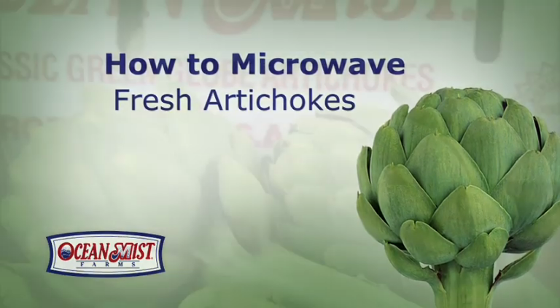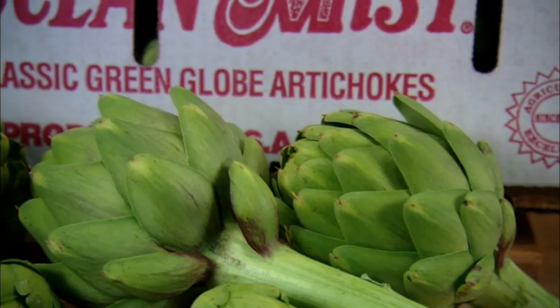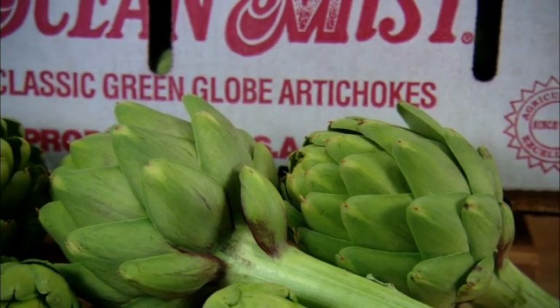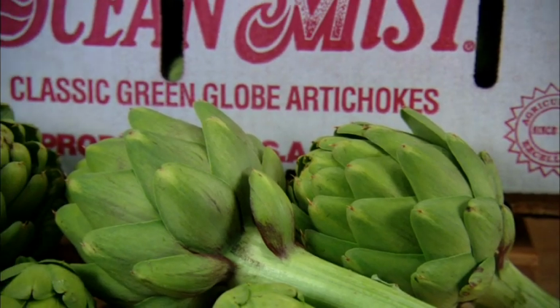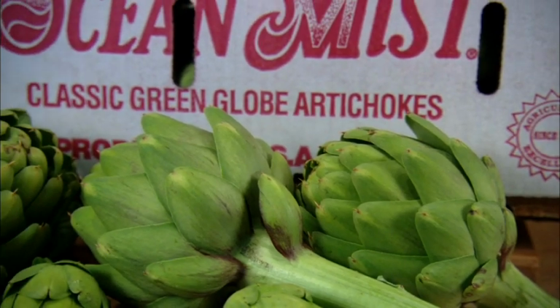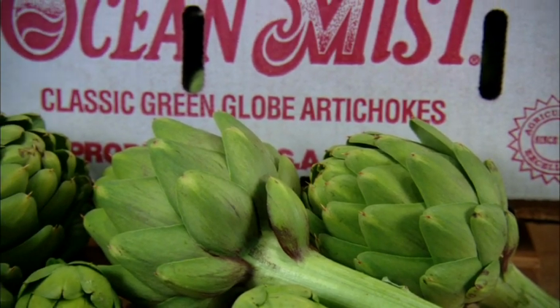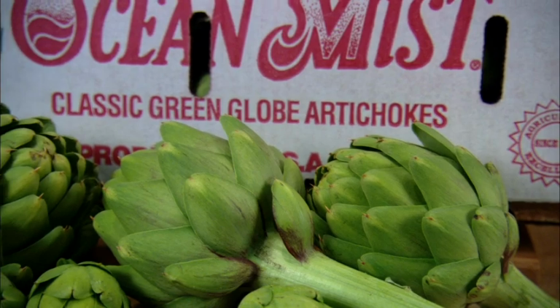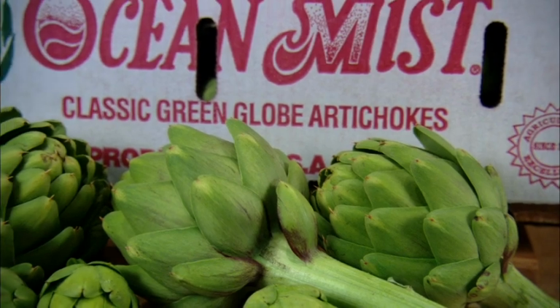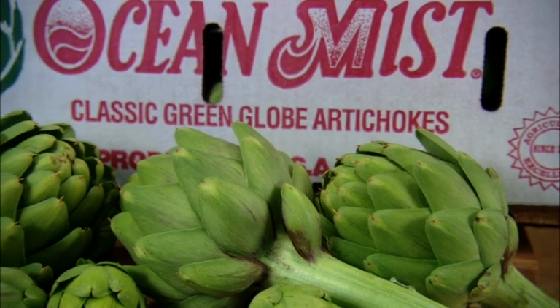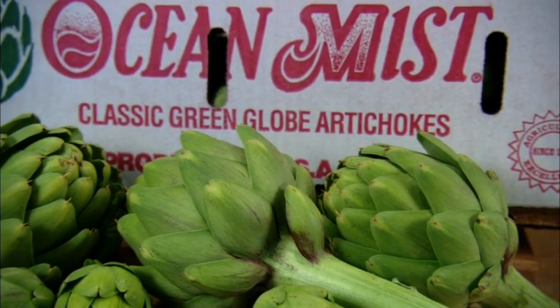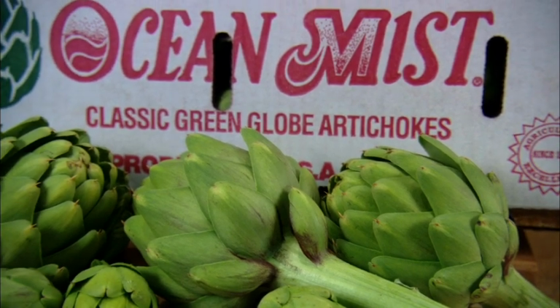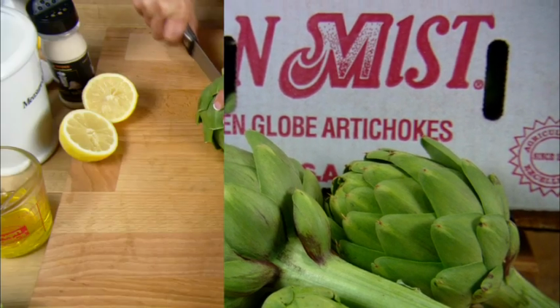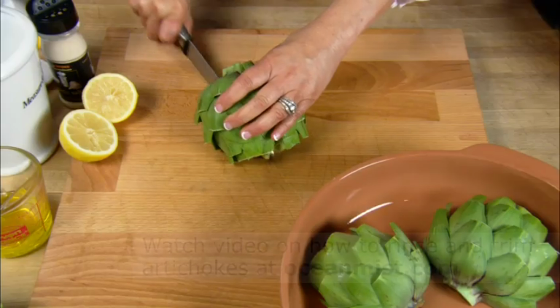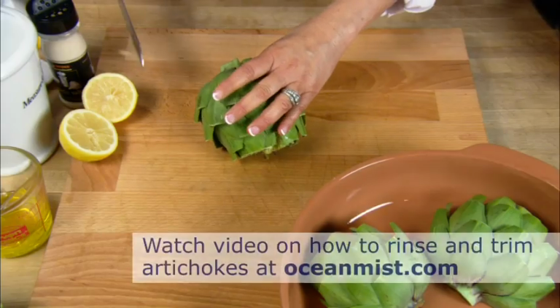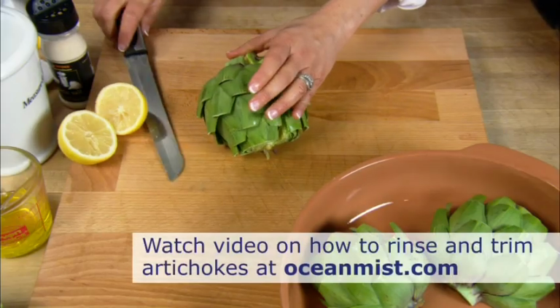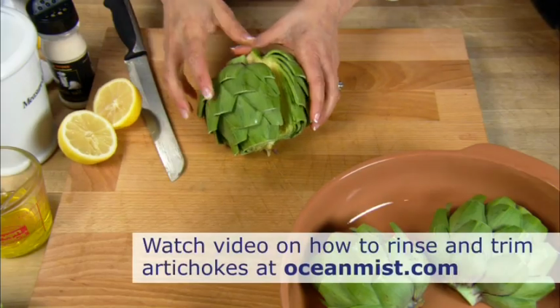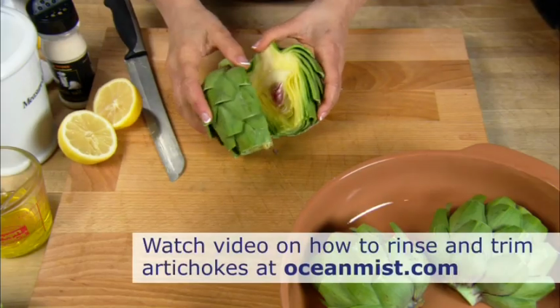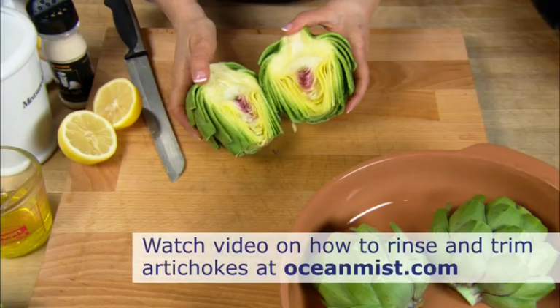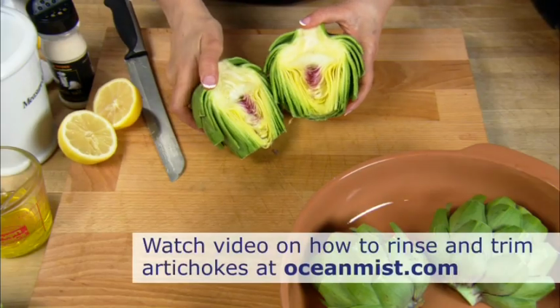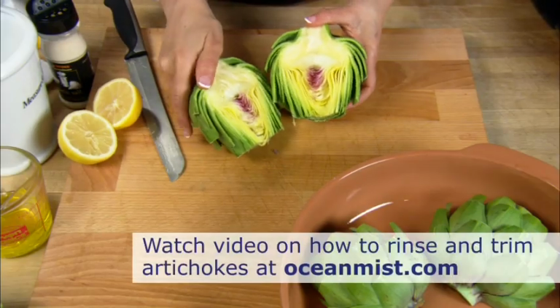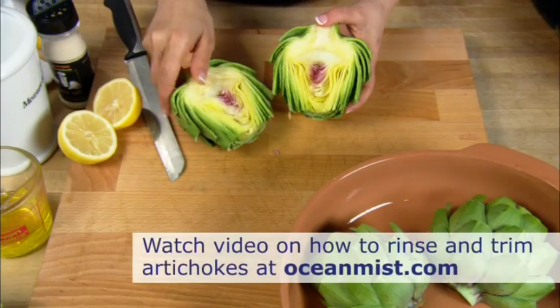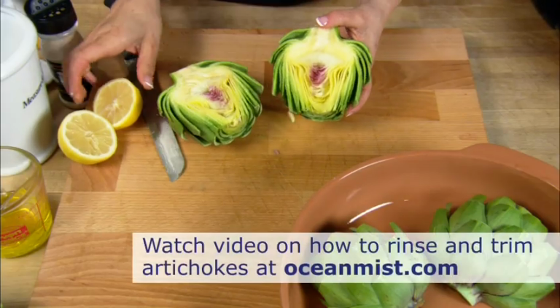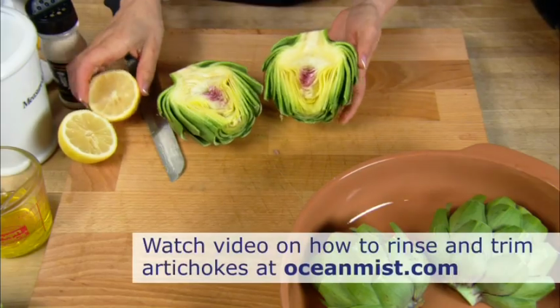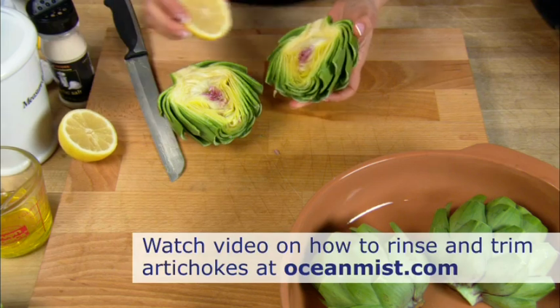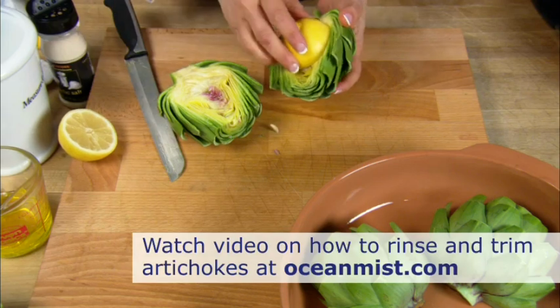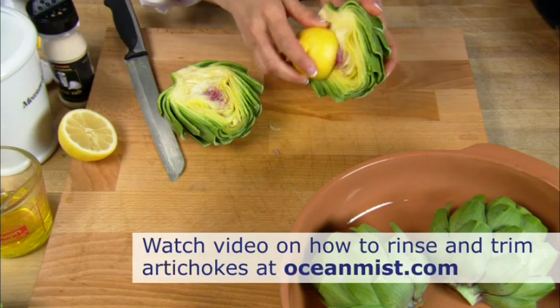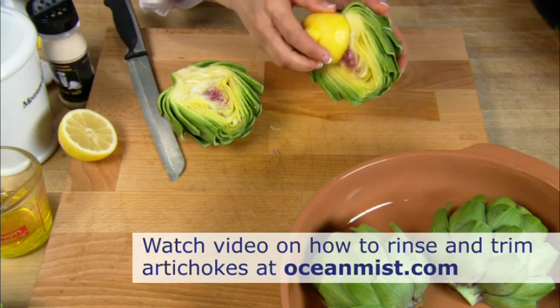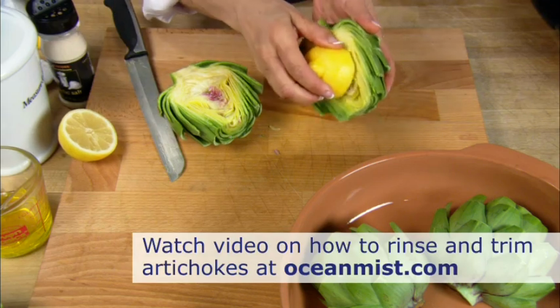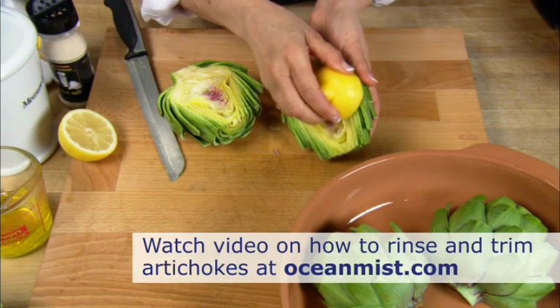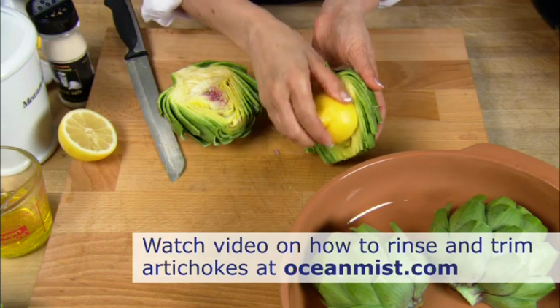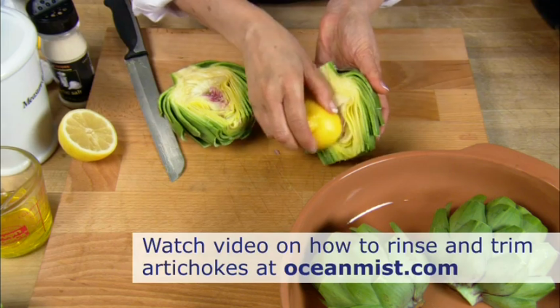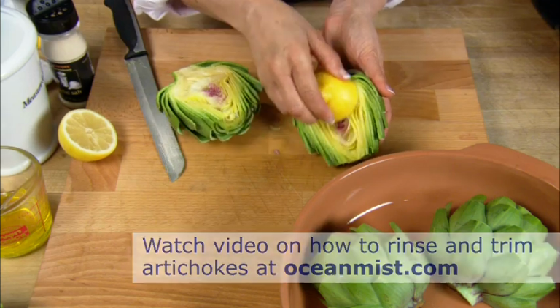The quickest way to cook an artichoke is definitely in the microwave. Cut two rinsed and trimmed artichokes in half. Rub the cut edges with lemon to prevent them from browning.